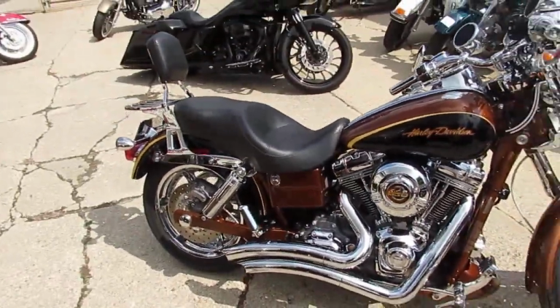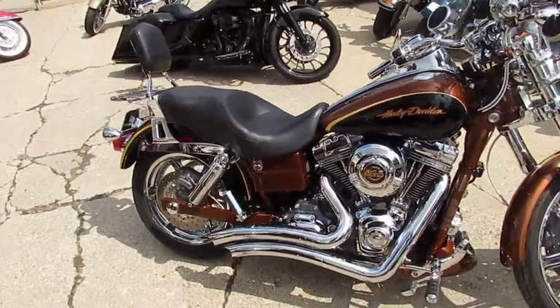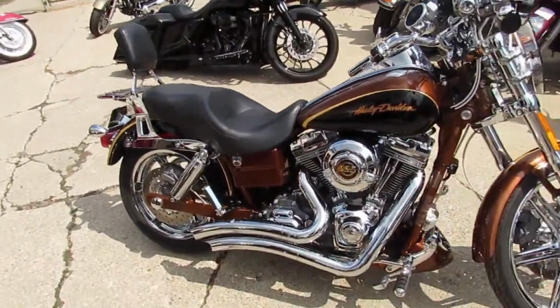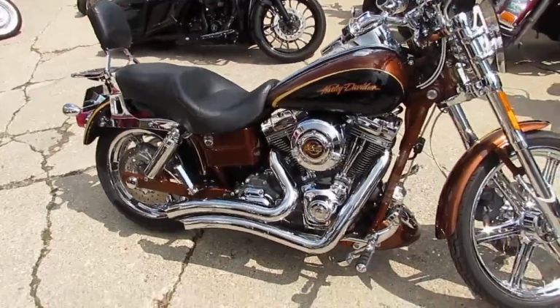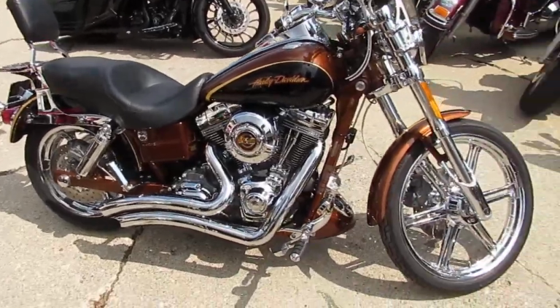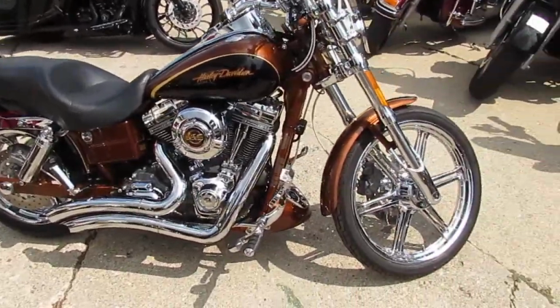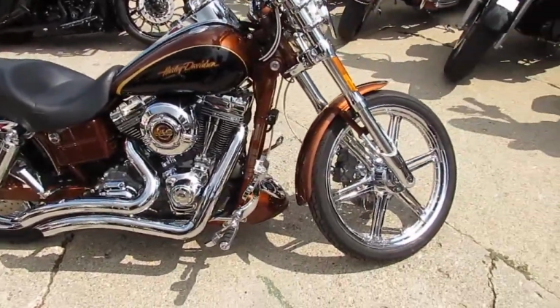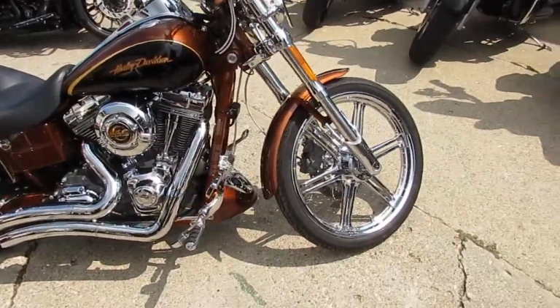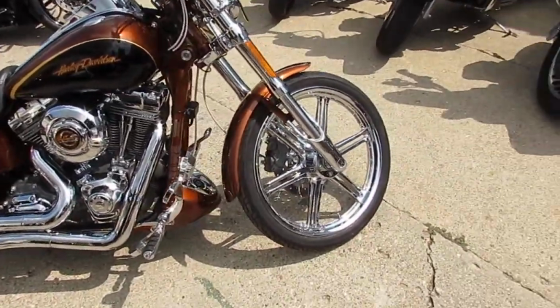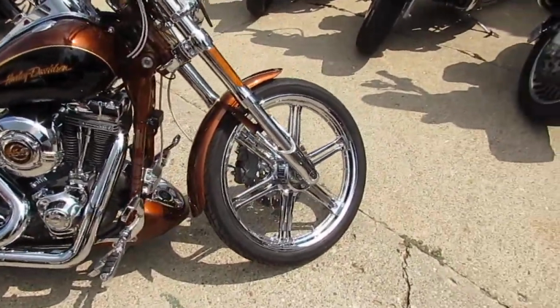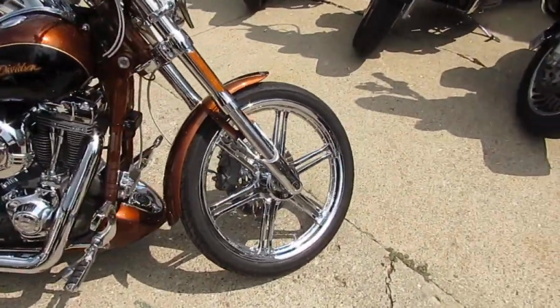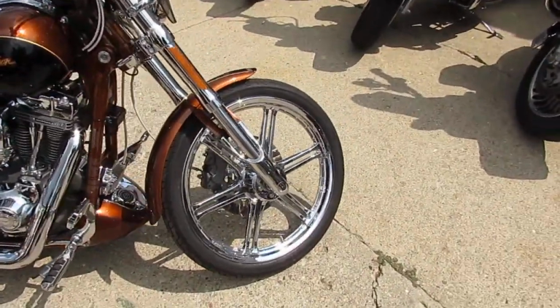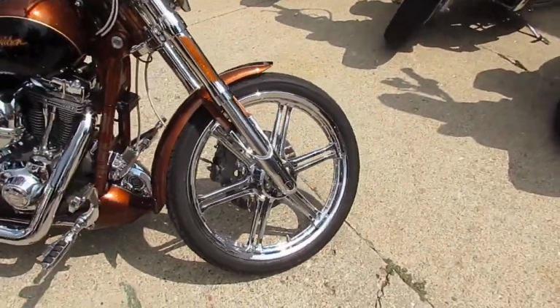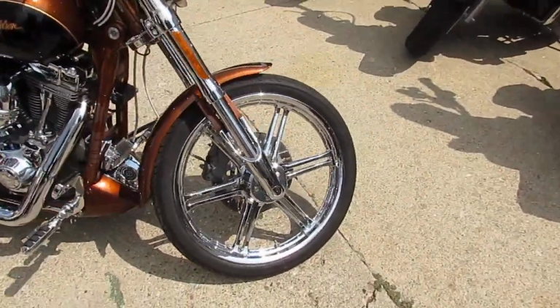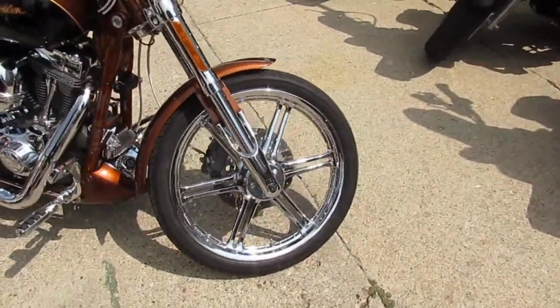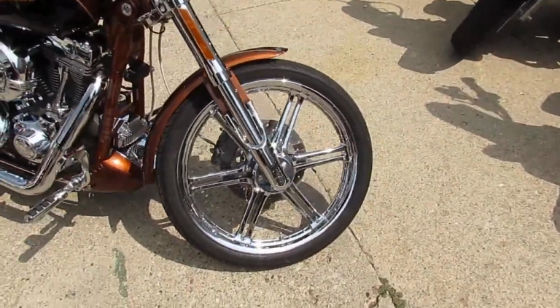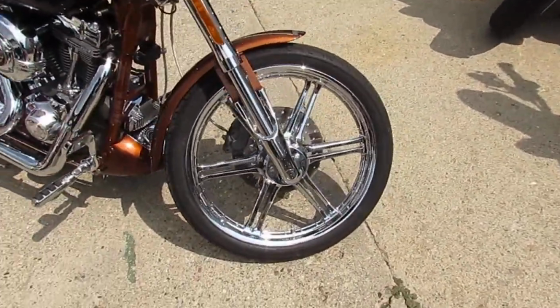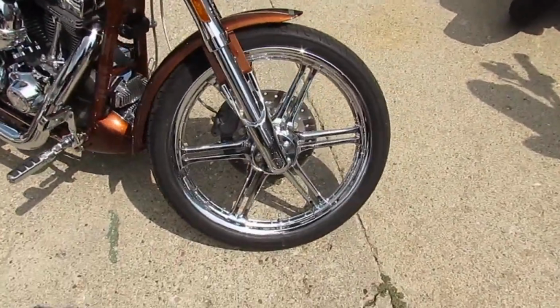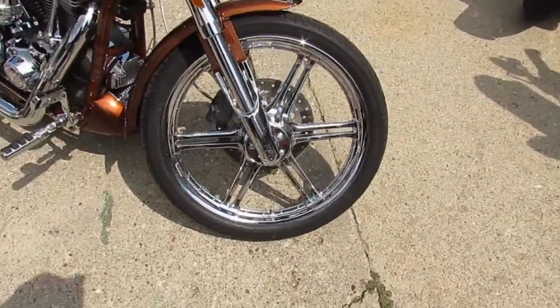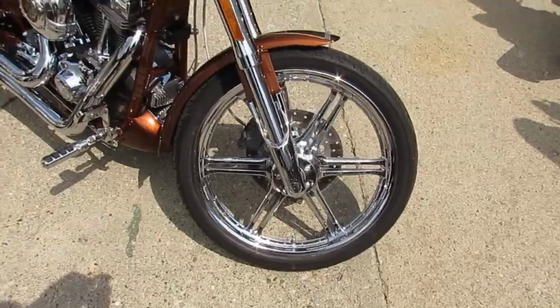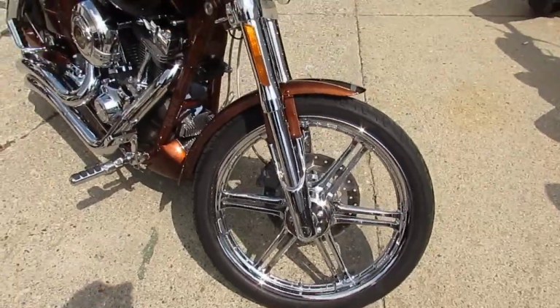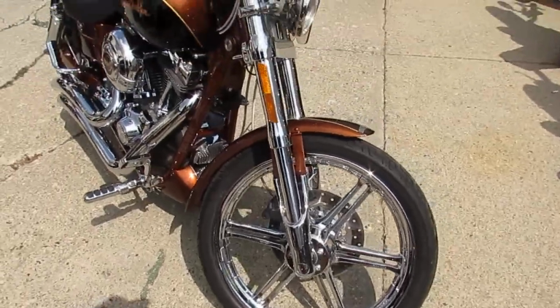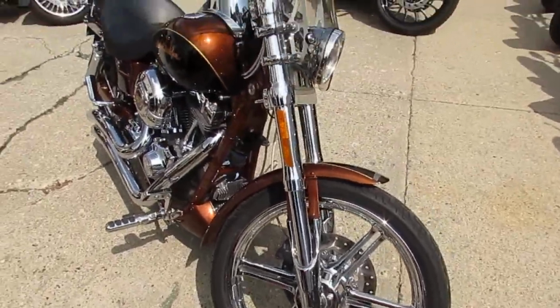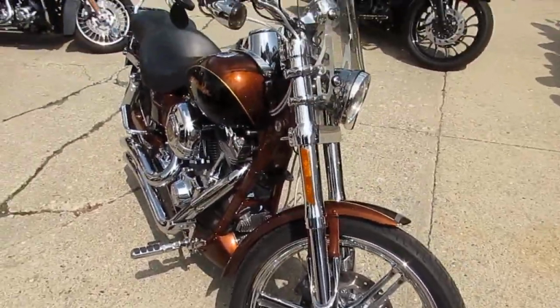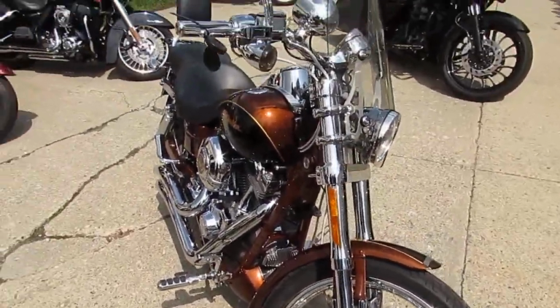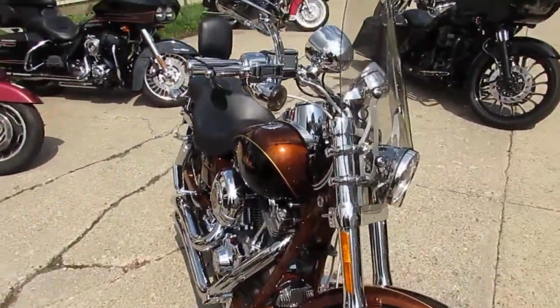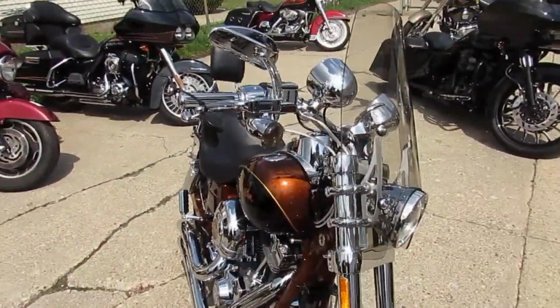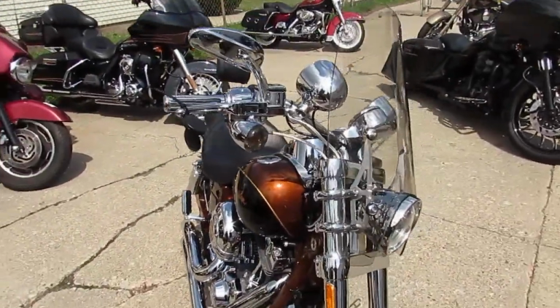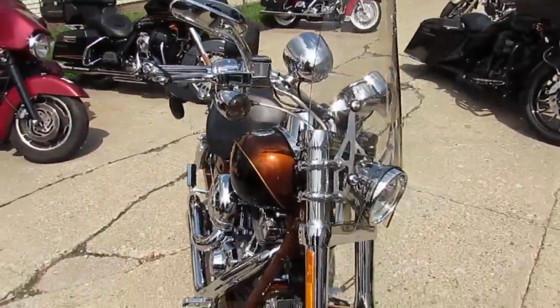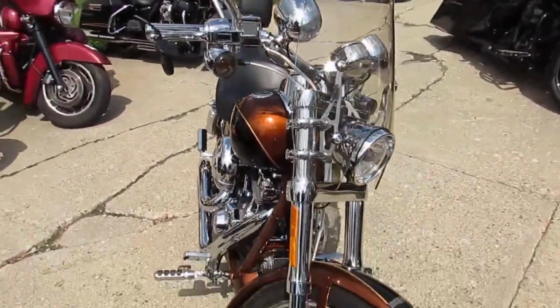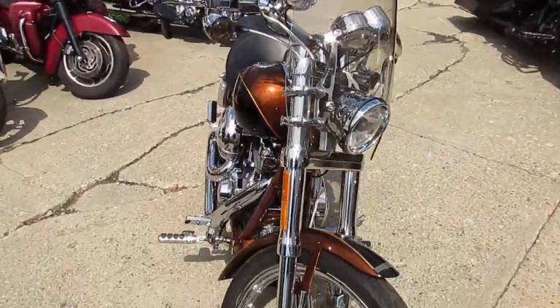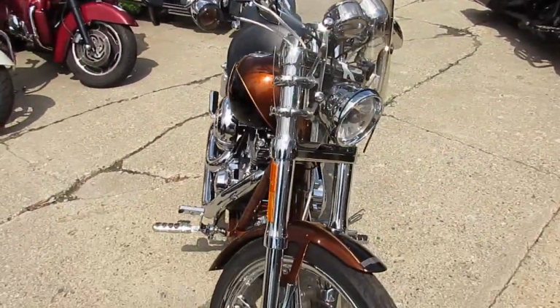It's got chrome wheels front and back, Vance and Hines exhaust, Hog Tunes, chrome front end, chrome switch housings. It's a nice clean bike, guys. These are hard to find — these anniversaries.